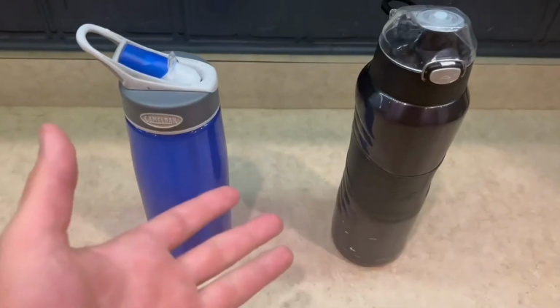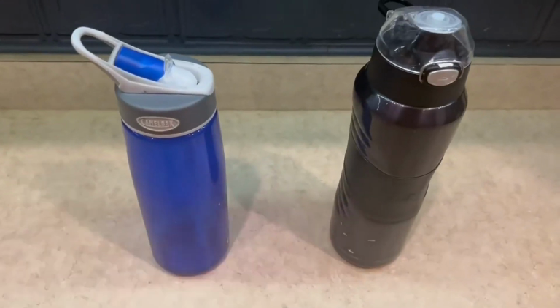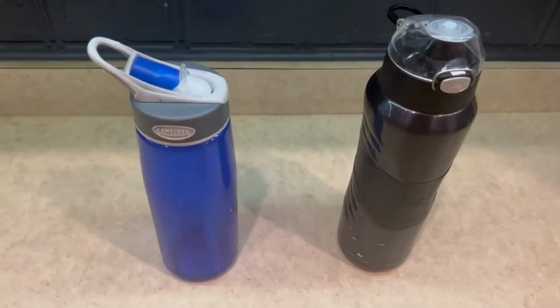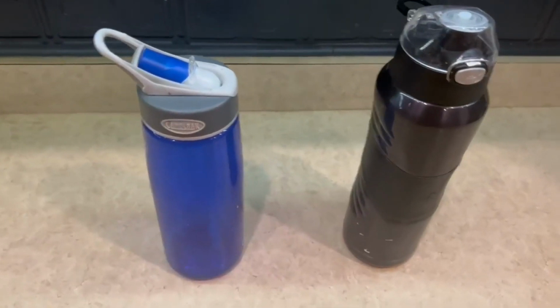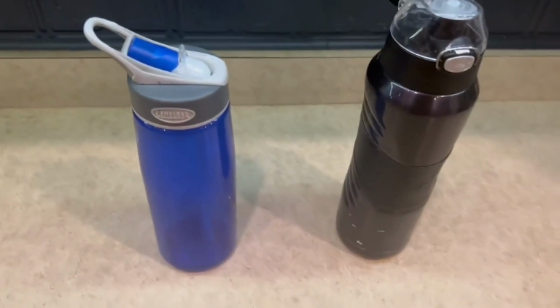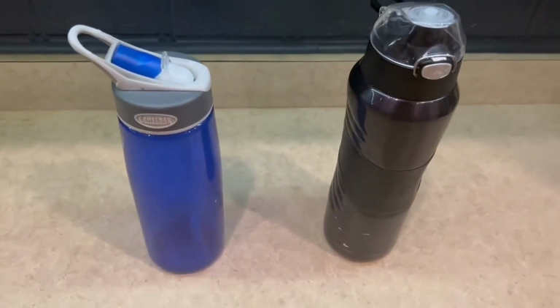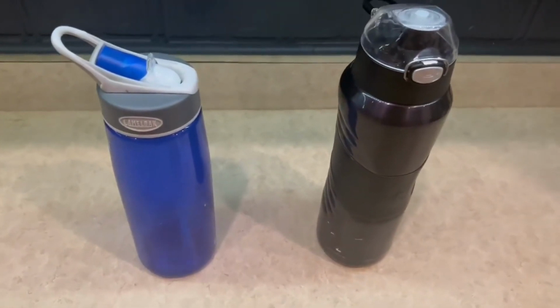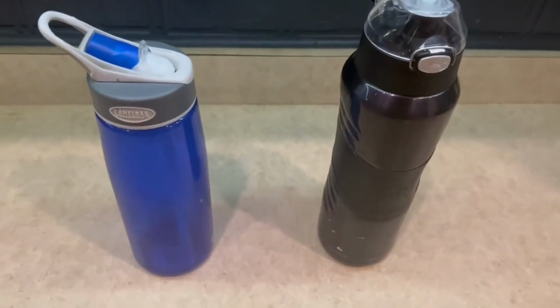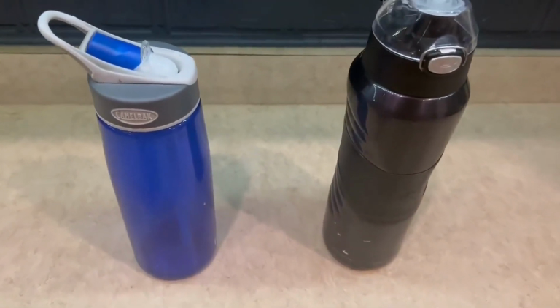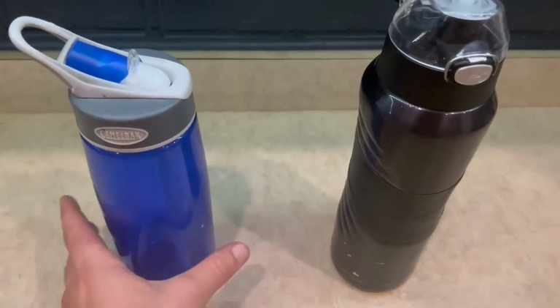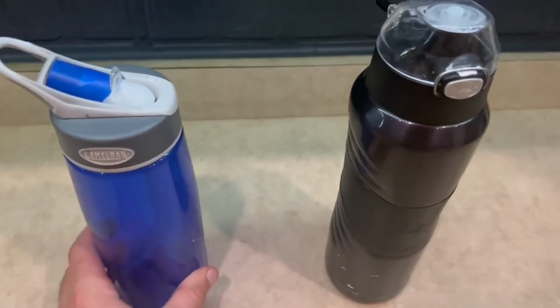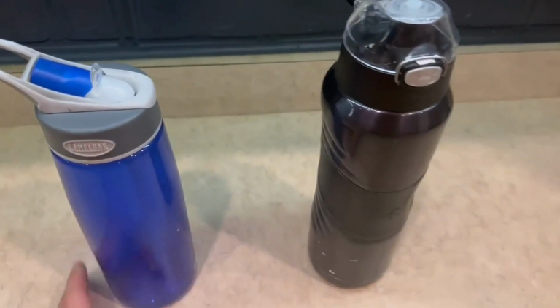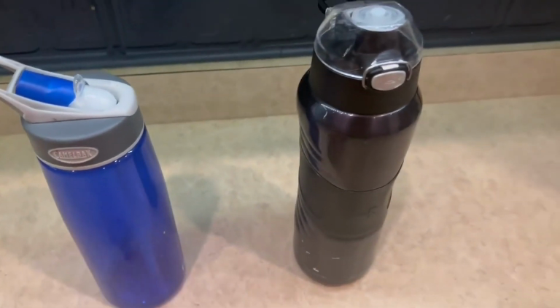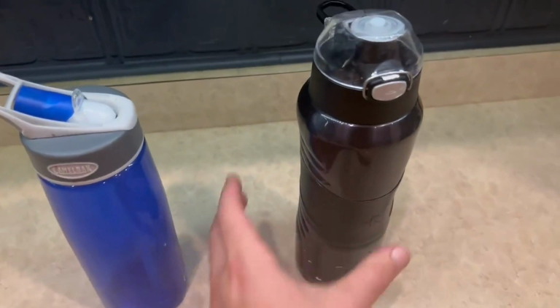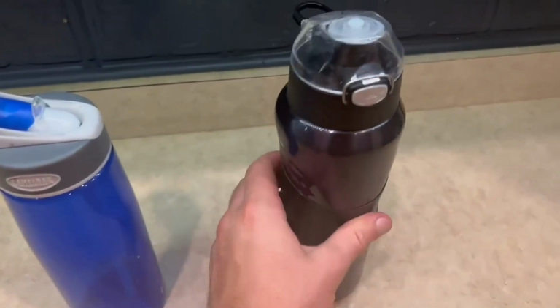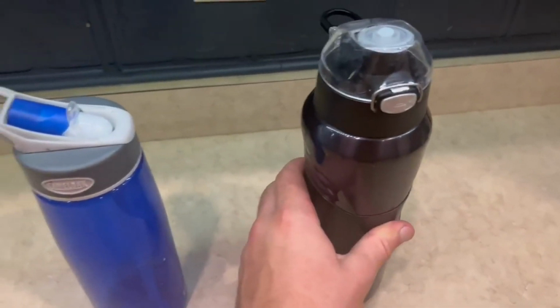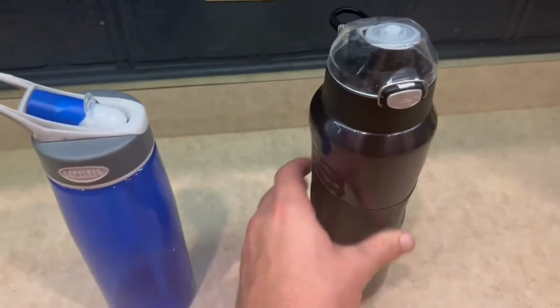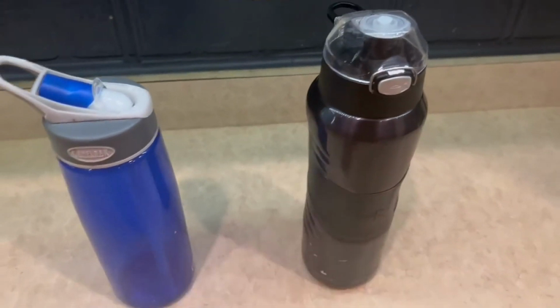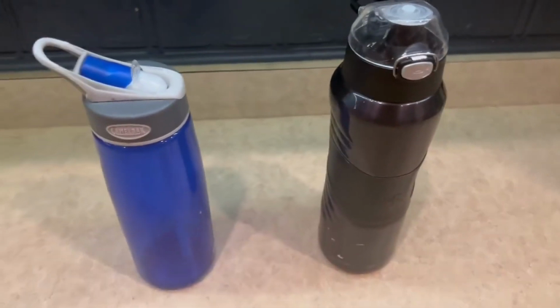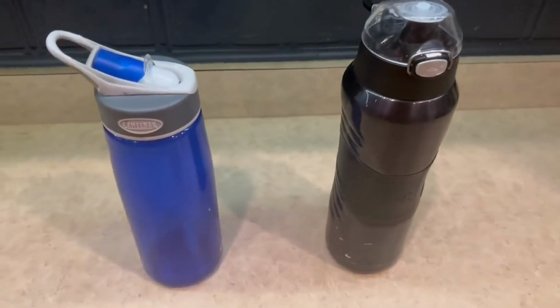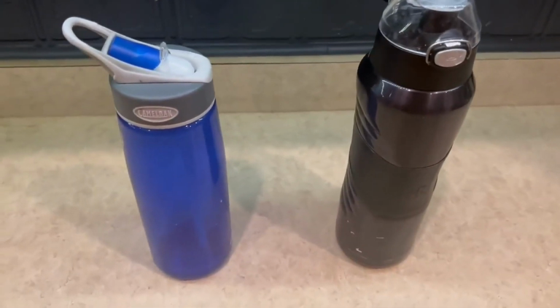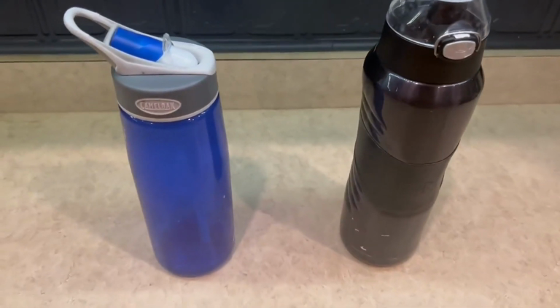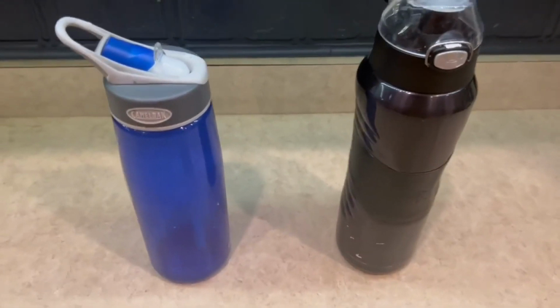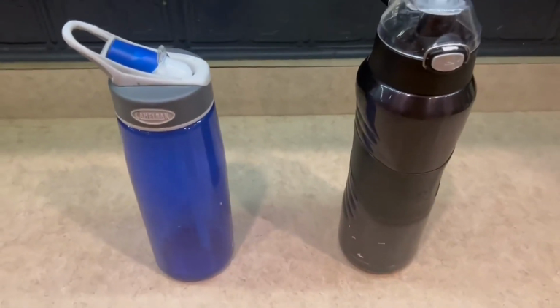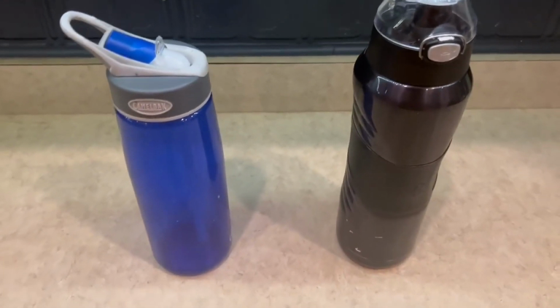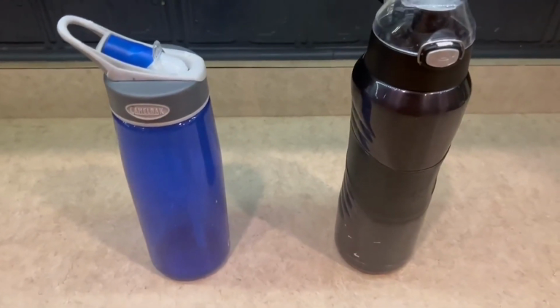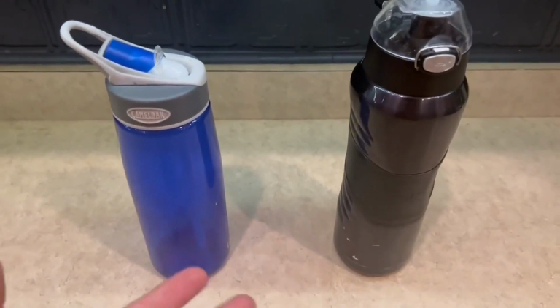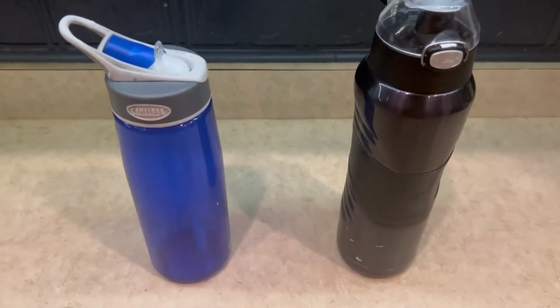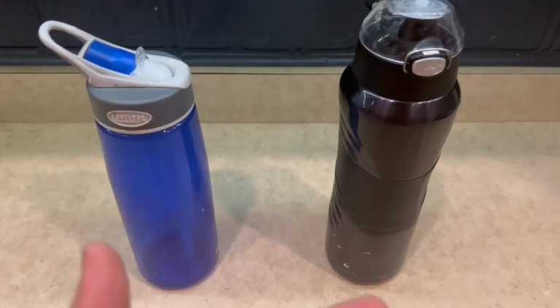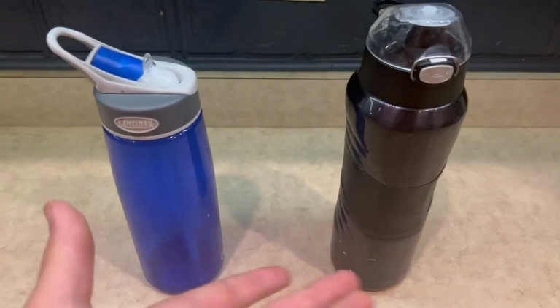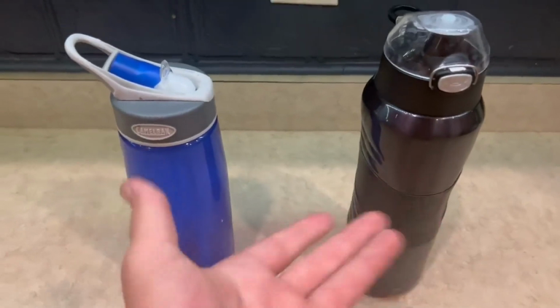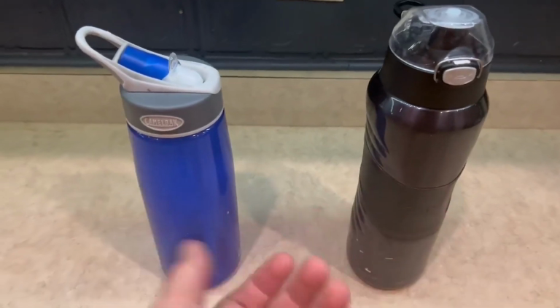Hey guys, so today I'm going to do a comparison video on the Camelback water bottle versus the Under Armour water bottle right here. I've had these water bottles for quite some time now and I've absolutely loved both of them.